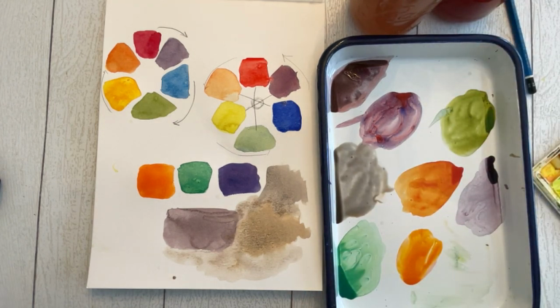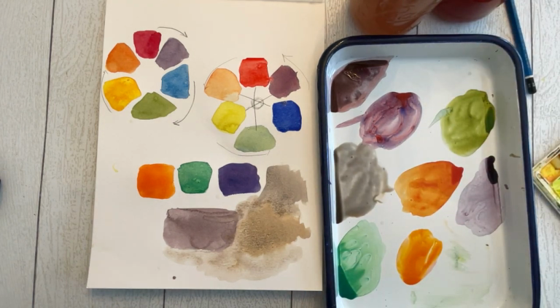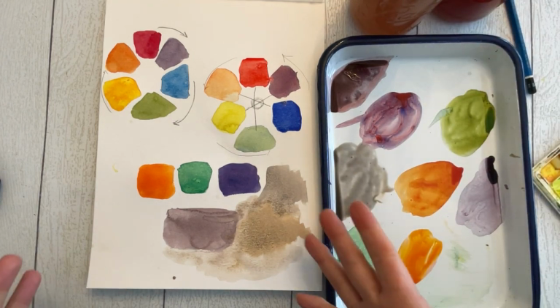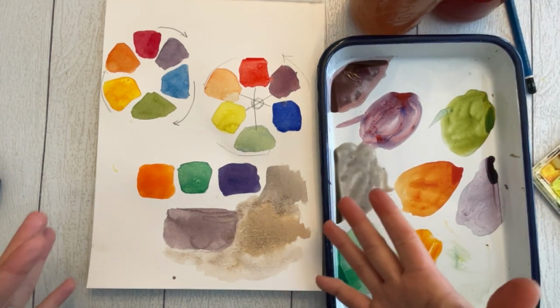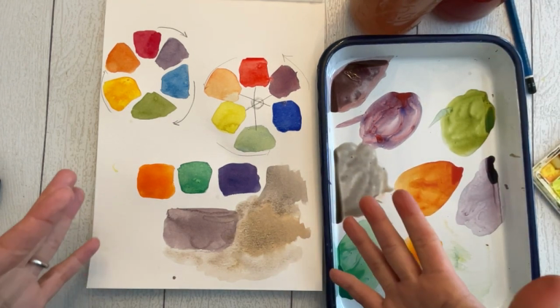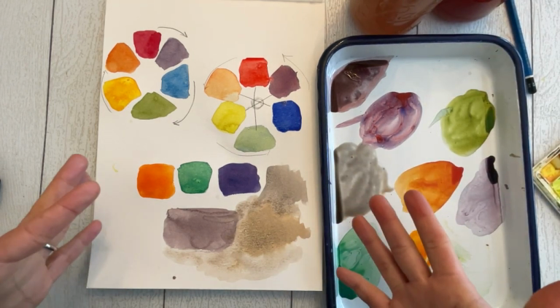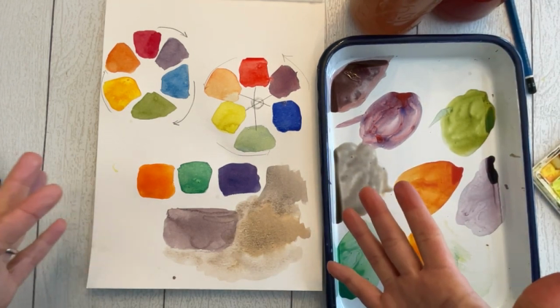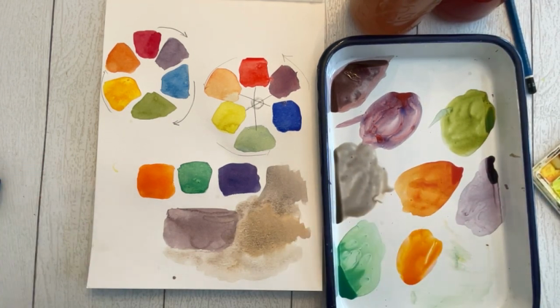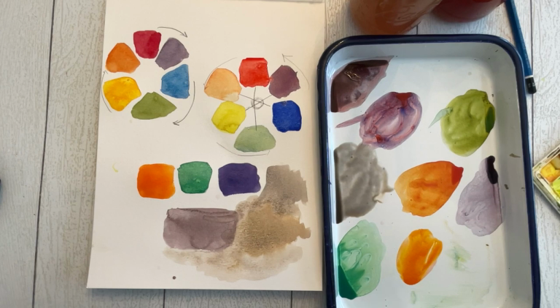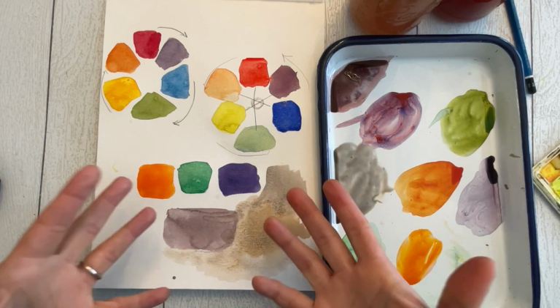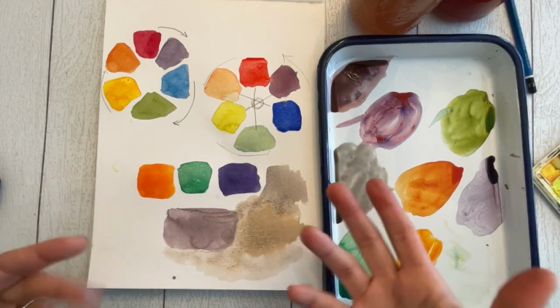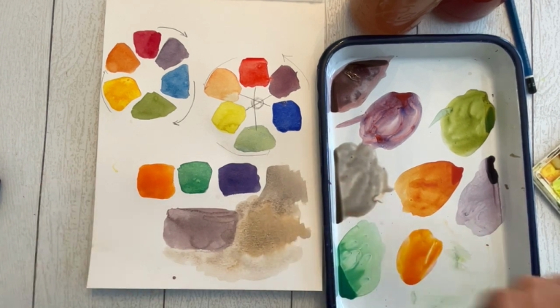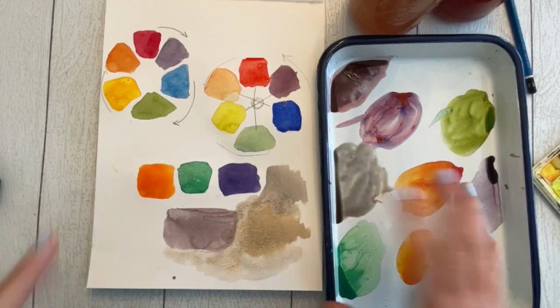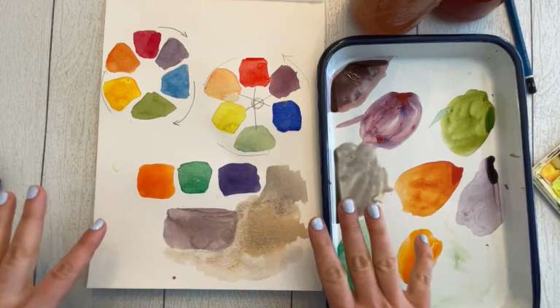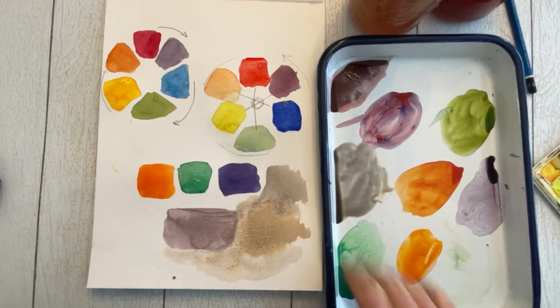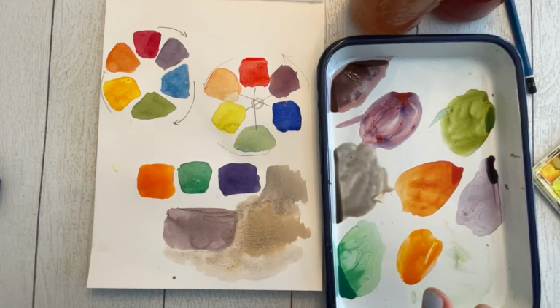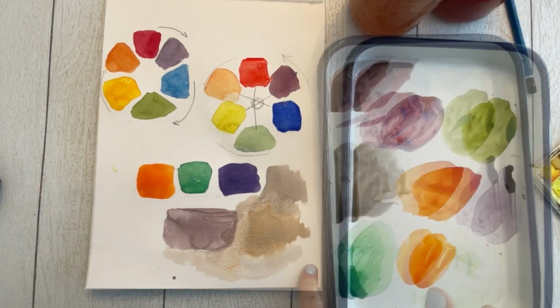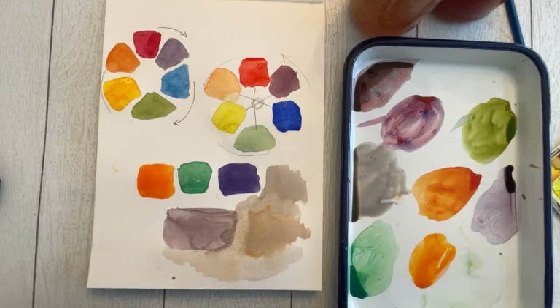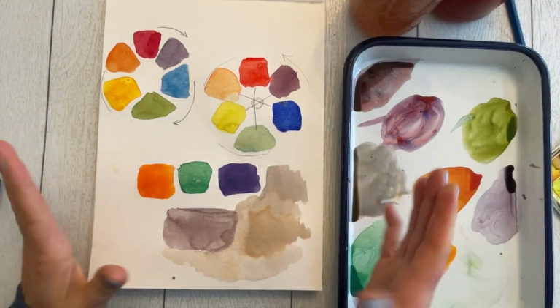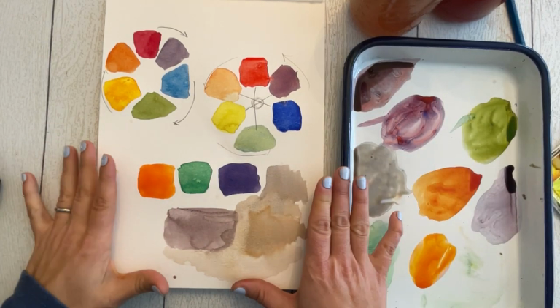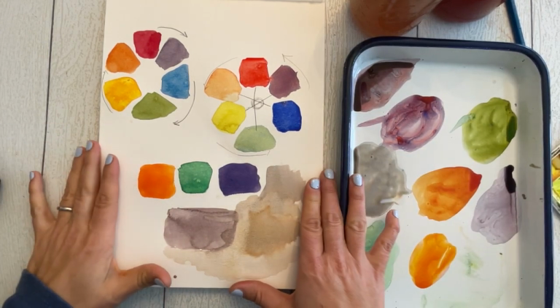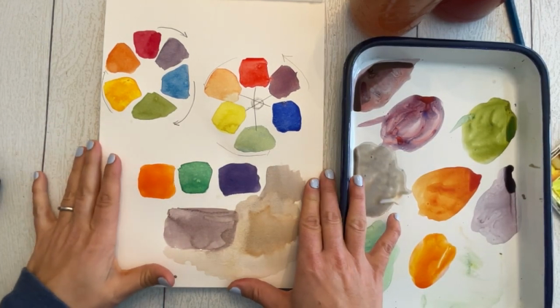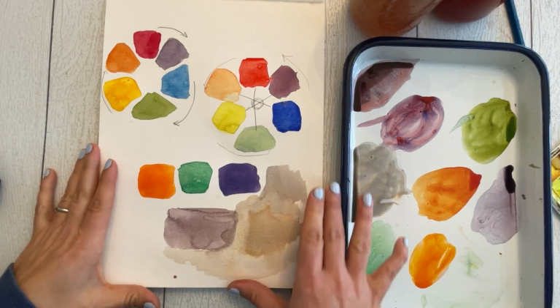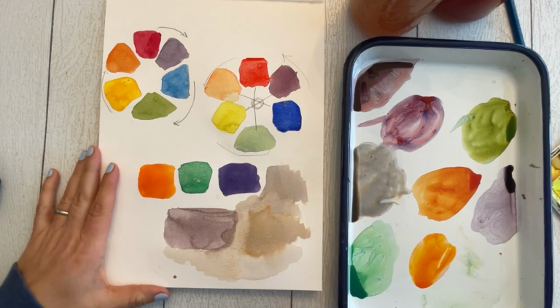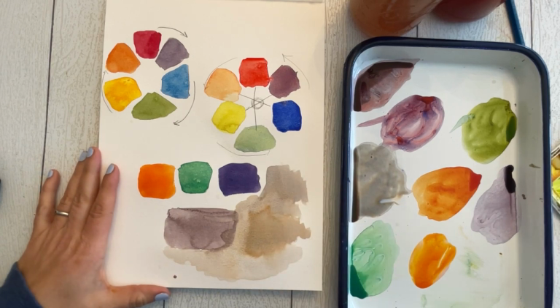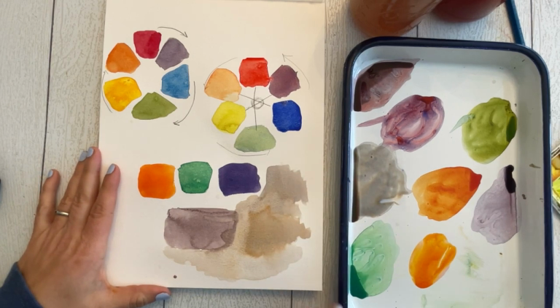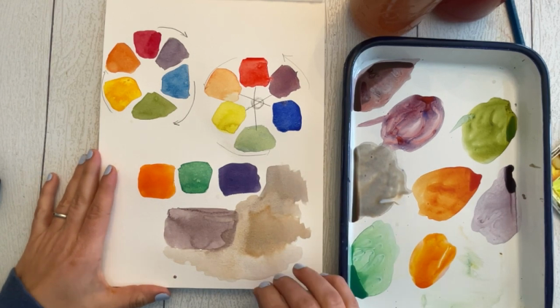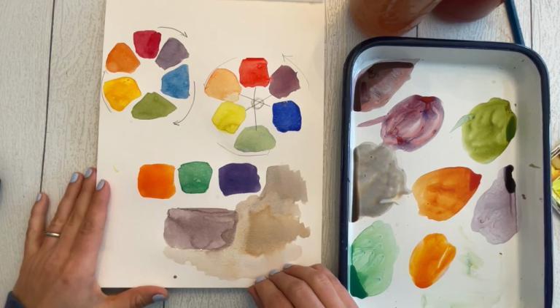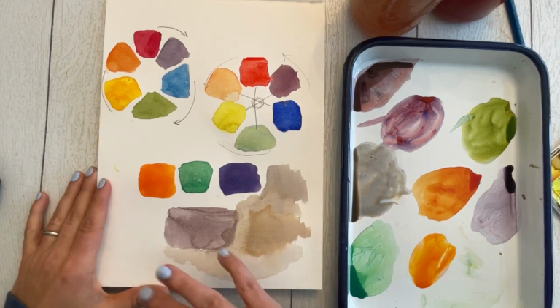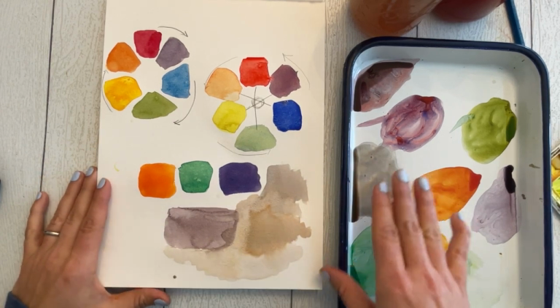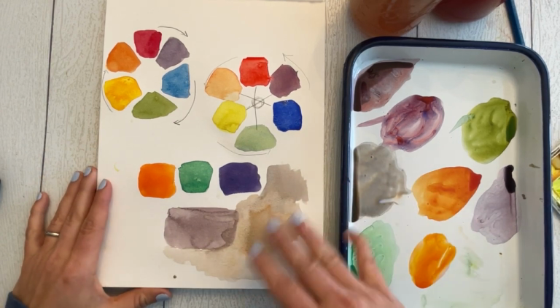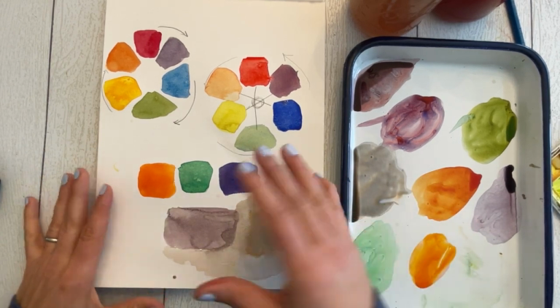With water you can lighten these neutrals to things like skin tones, brown bark, or all different kinds of things where you might need a neutral color. You don't have to buy a million types of paint — you can do so much with so little.